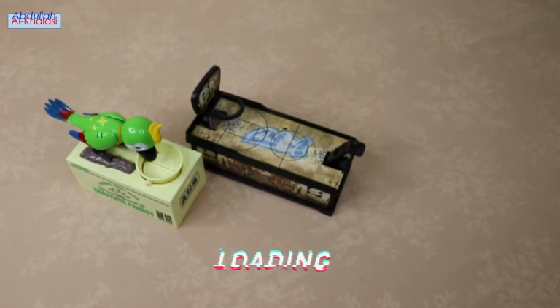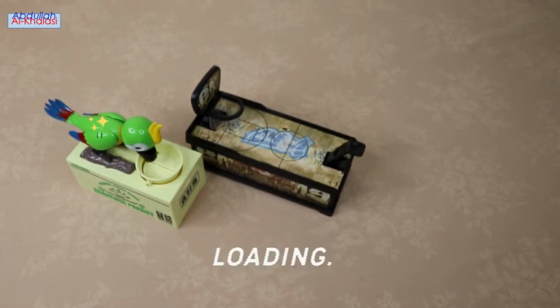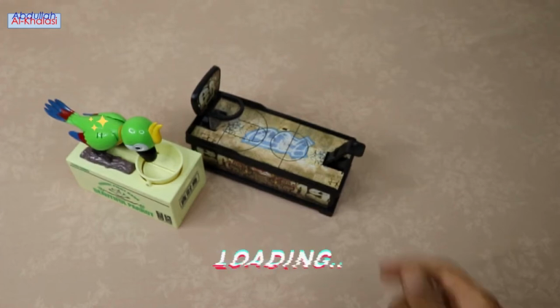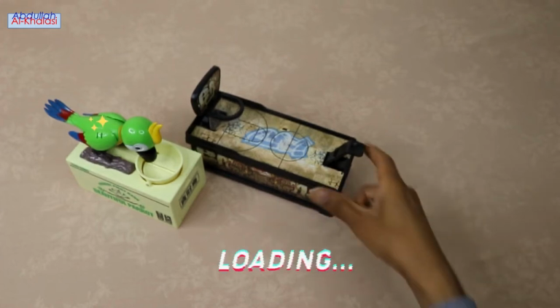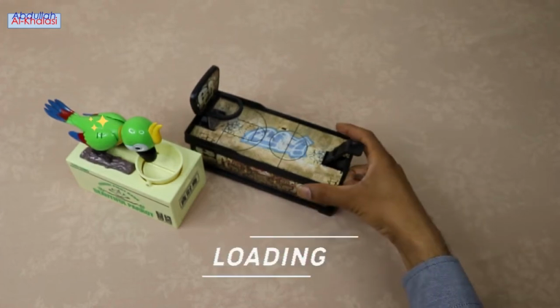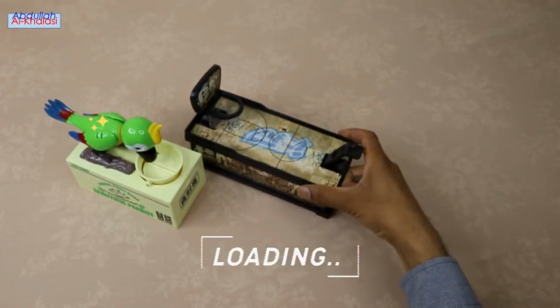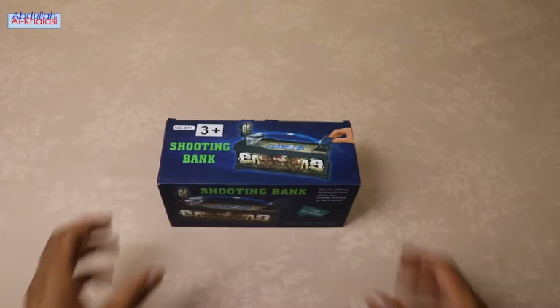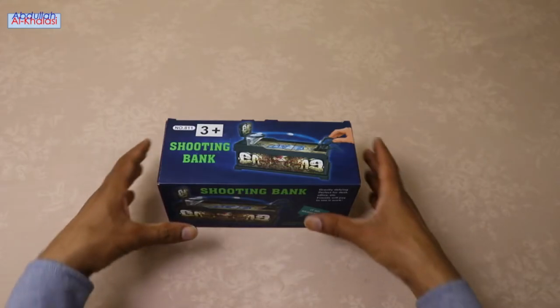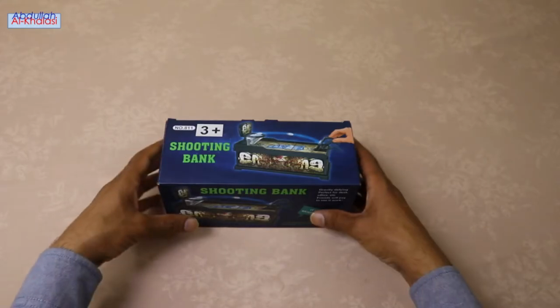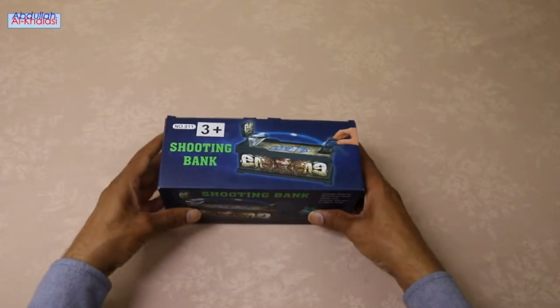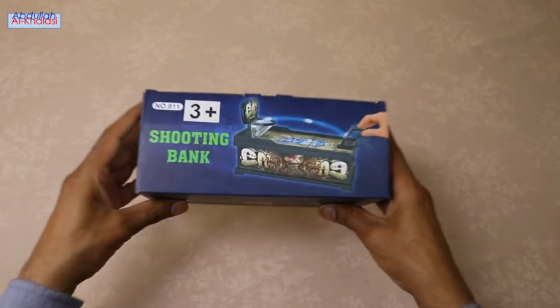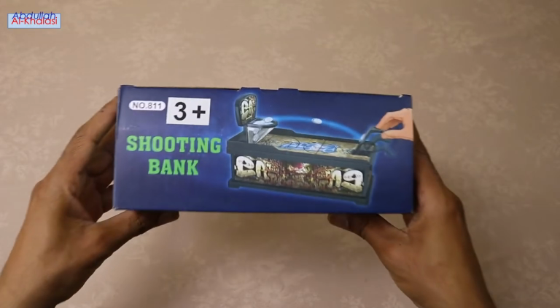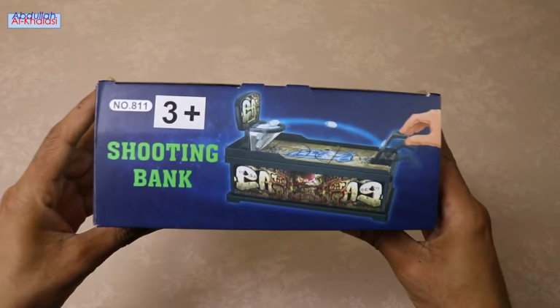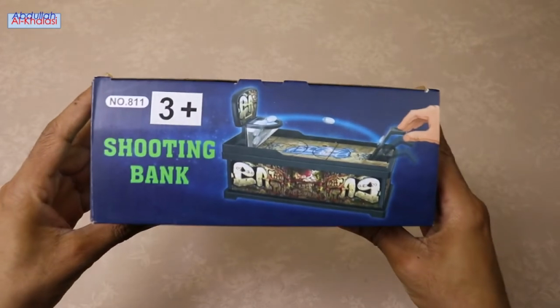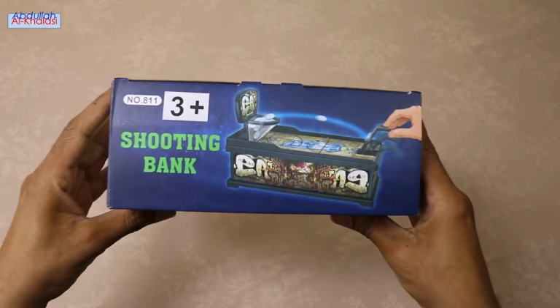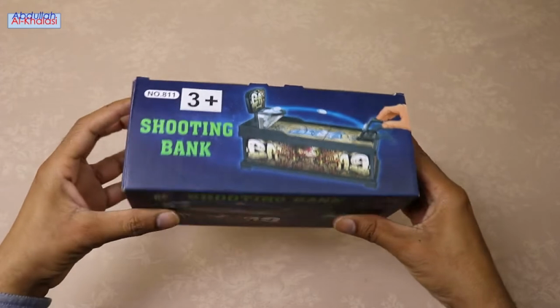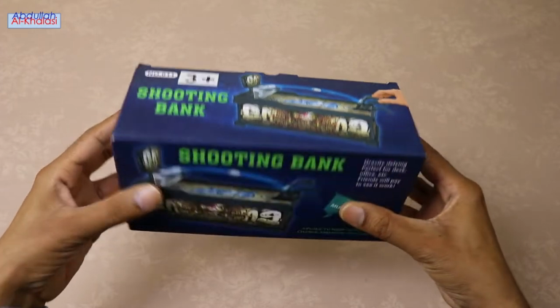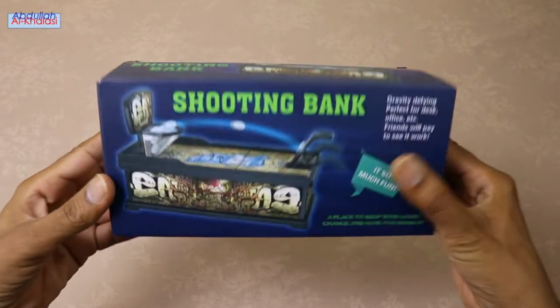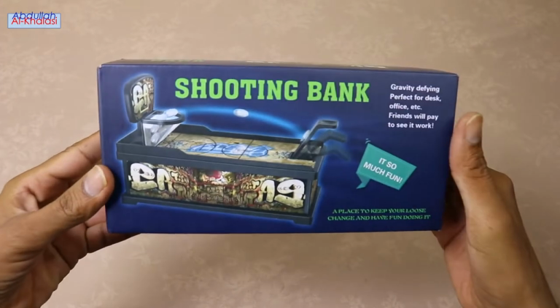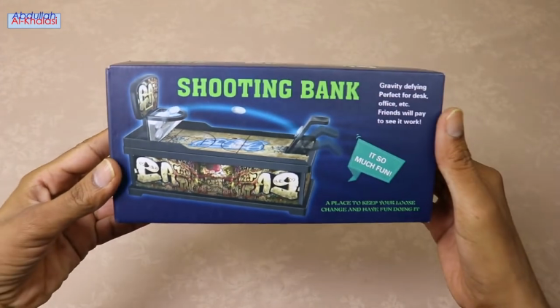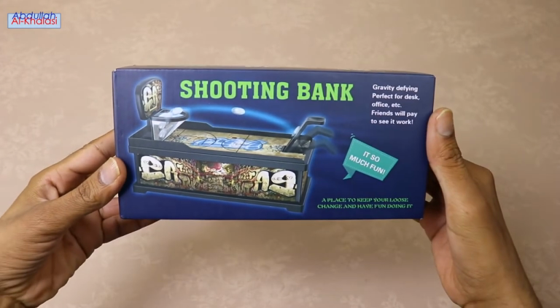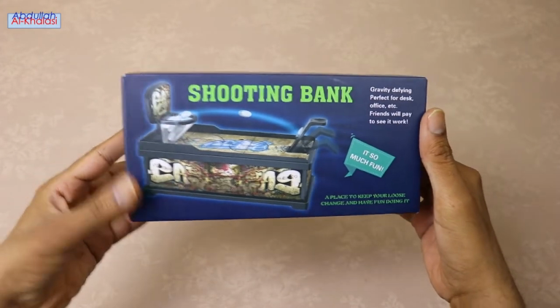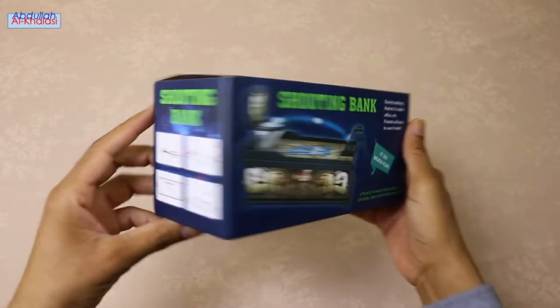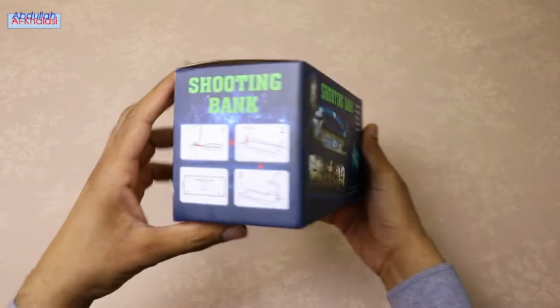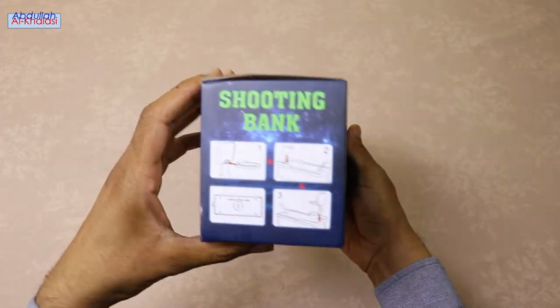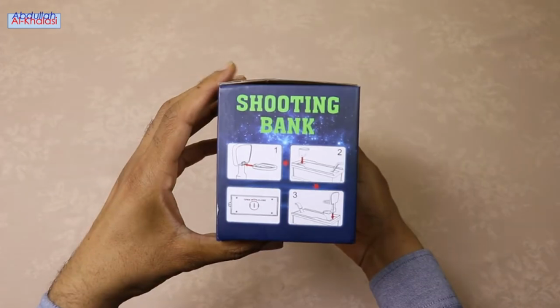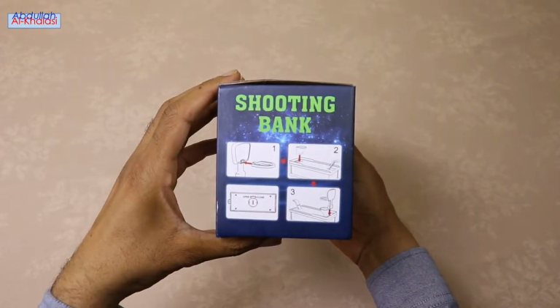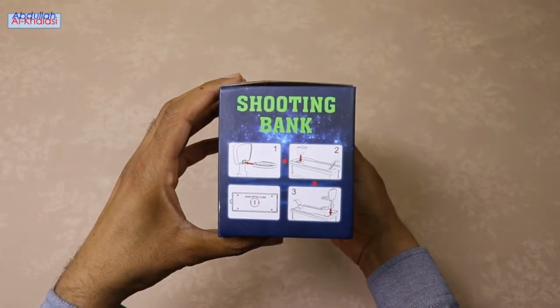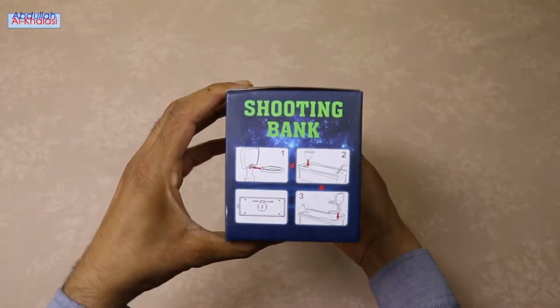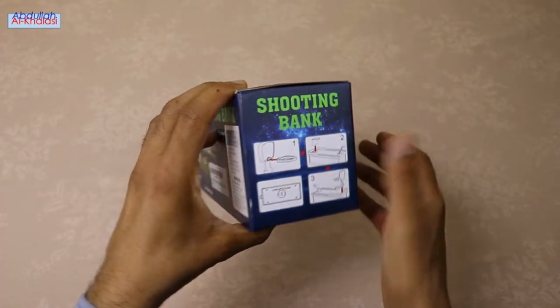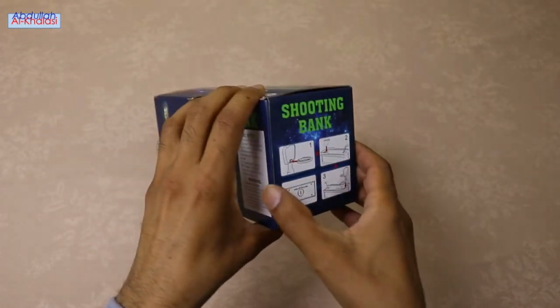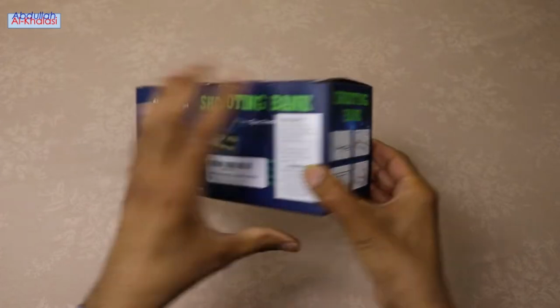Hello guys, I hope you all are doing well. In today's video, I am going to unbox the basketball coin bank. With this coin-saving bank, you will have fun while saving money.